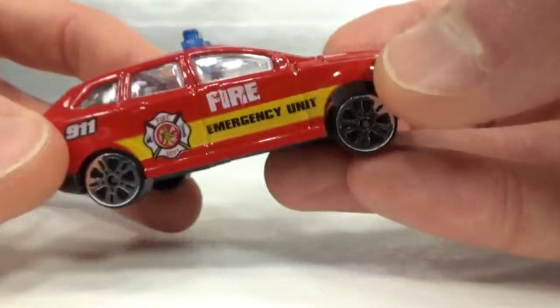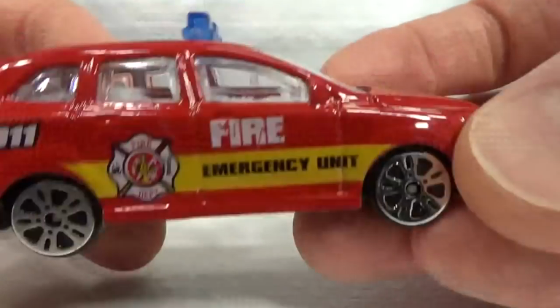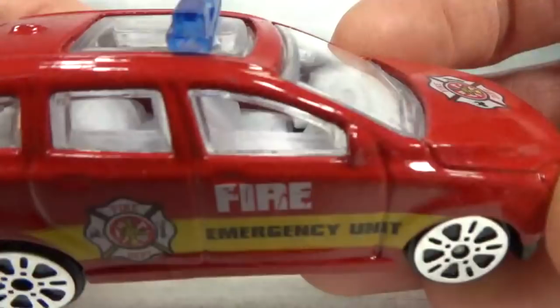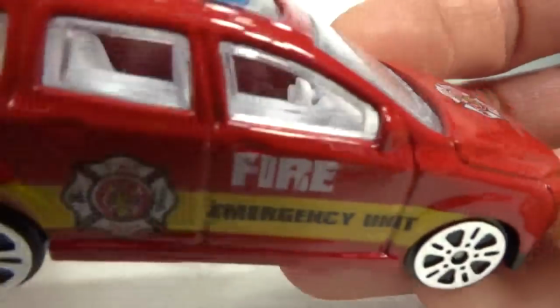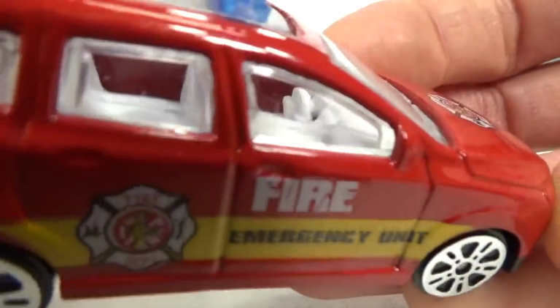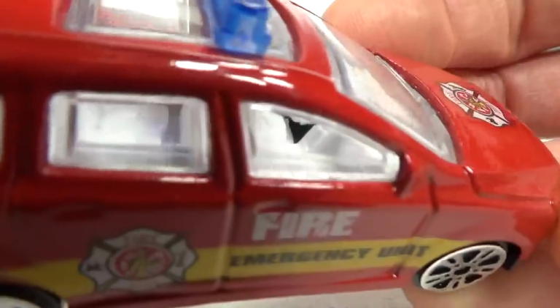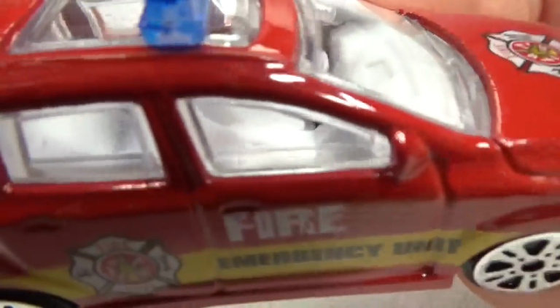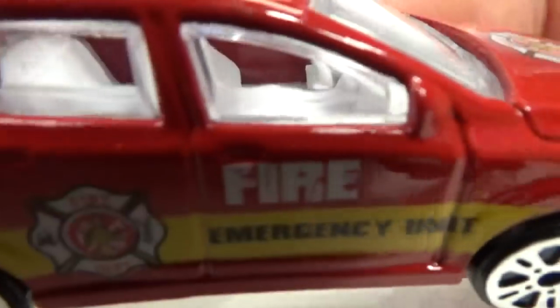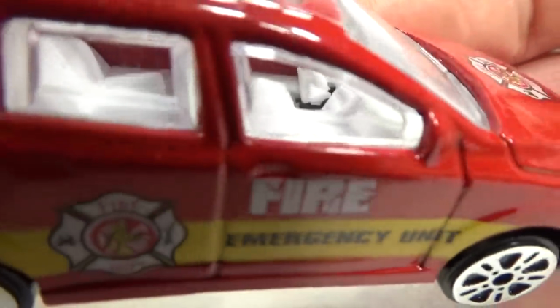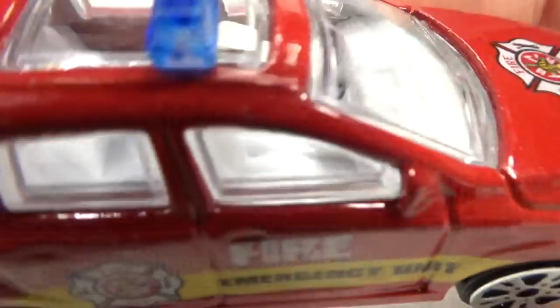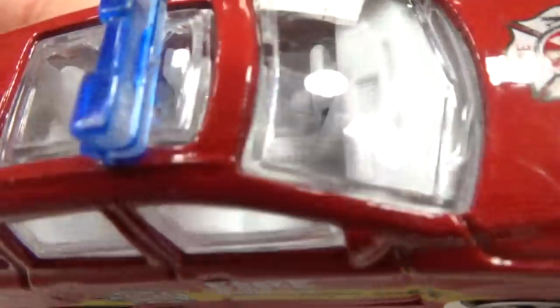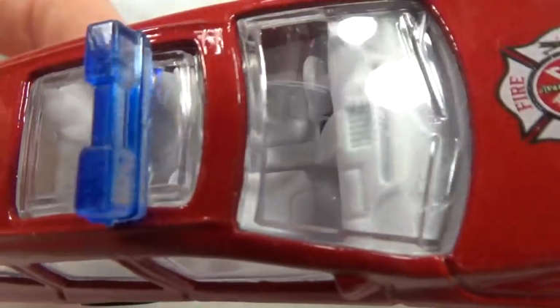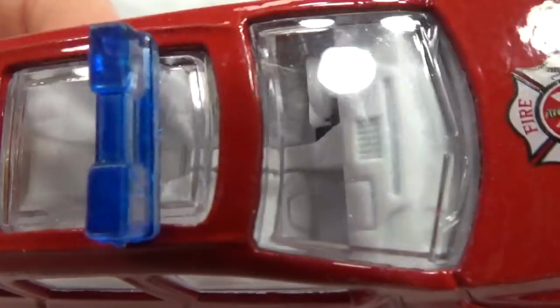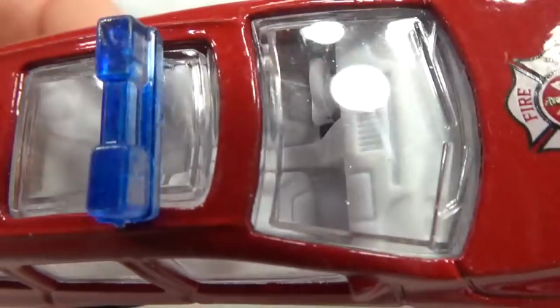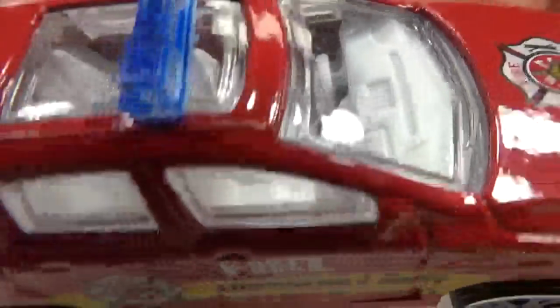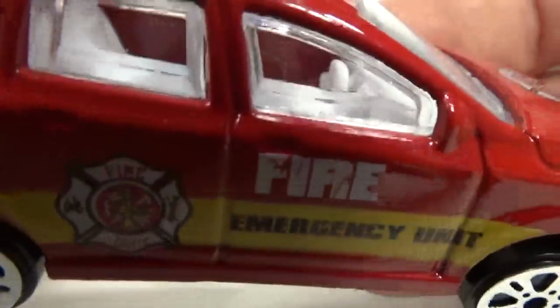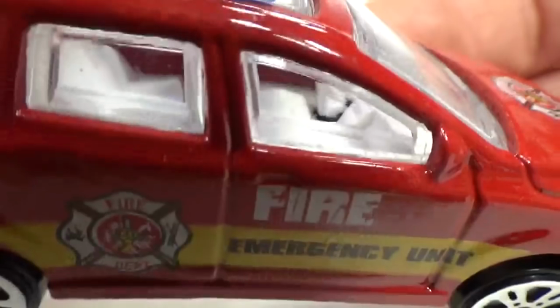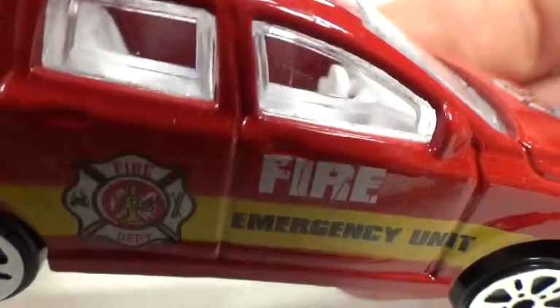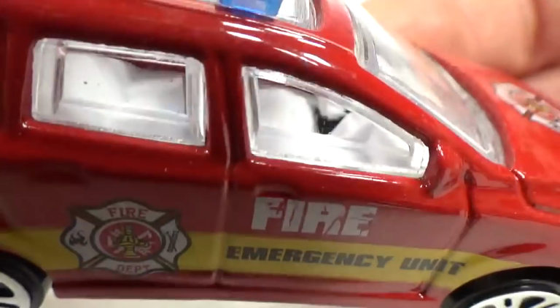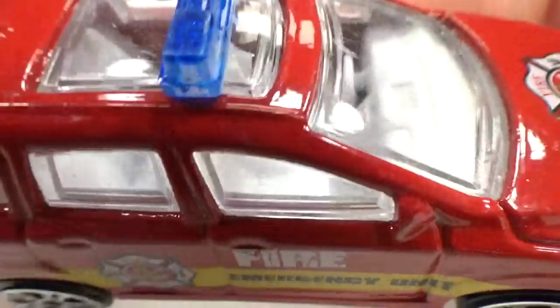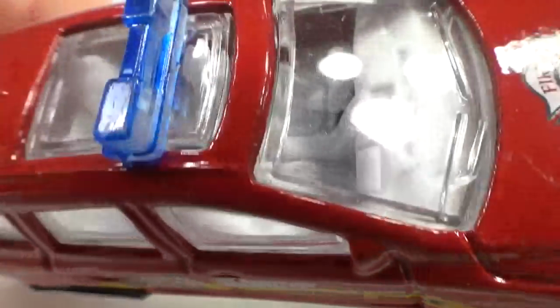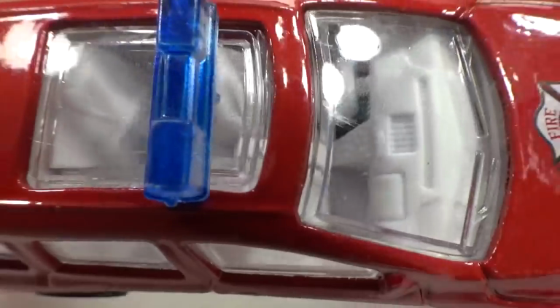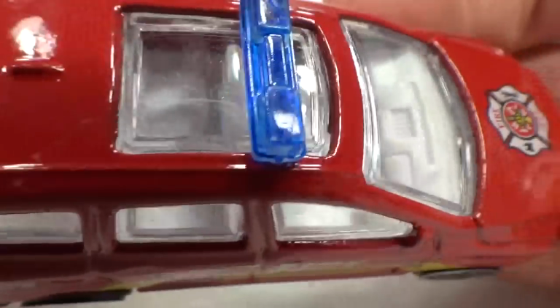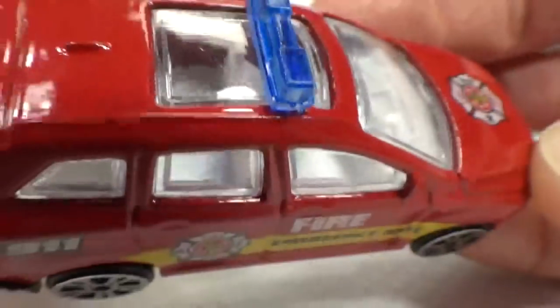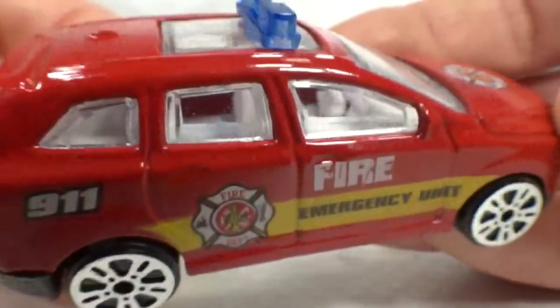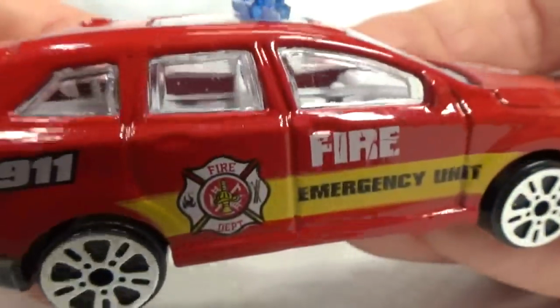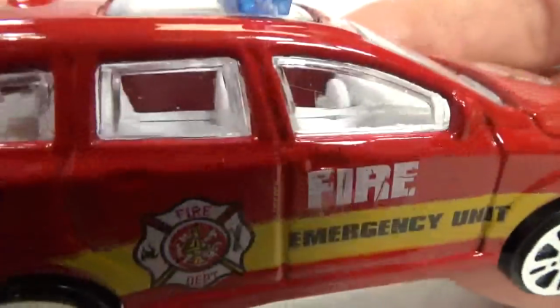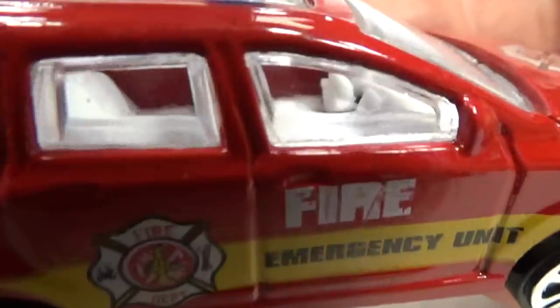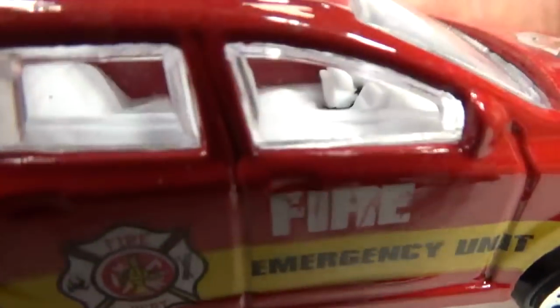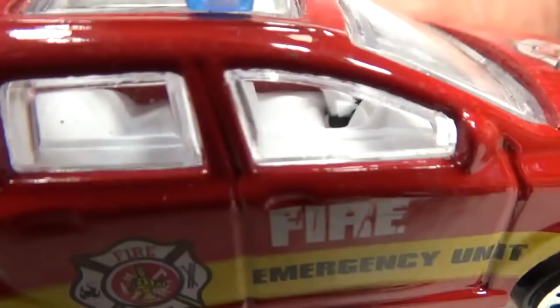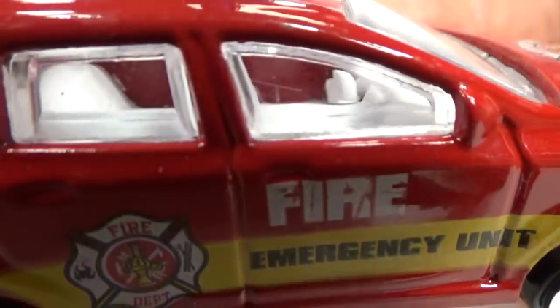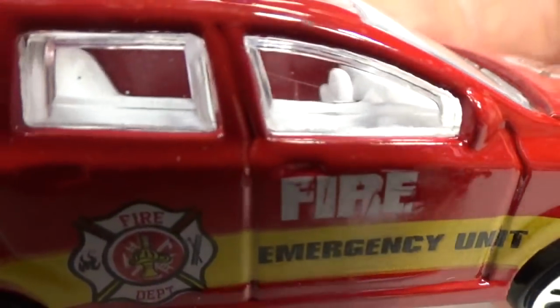Interior-wise, it's kind of okay but the steering wheel looks funky with an extra part hanging at the bottom.